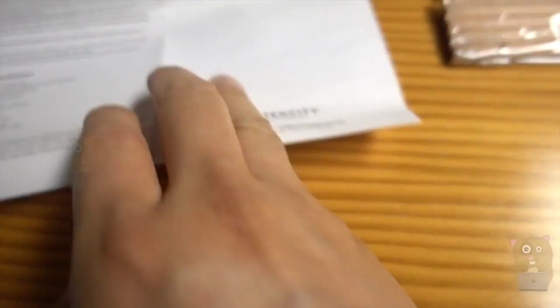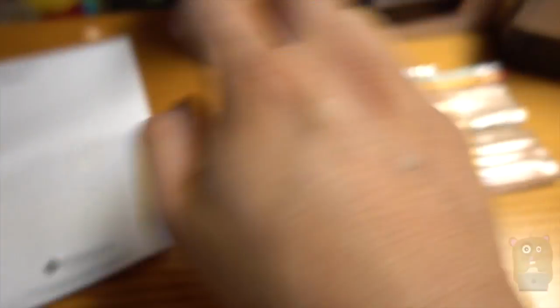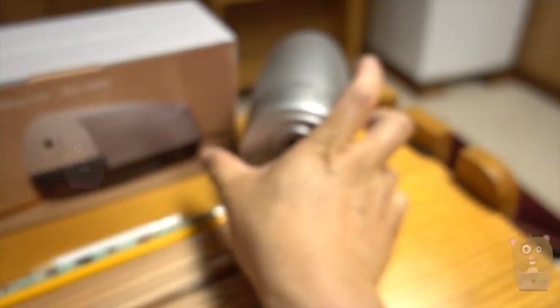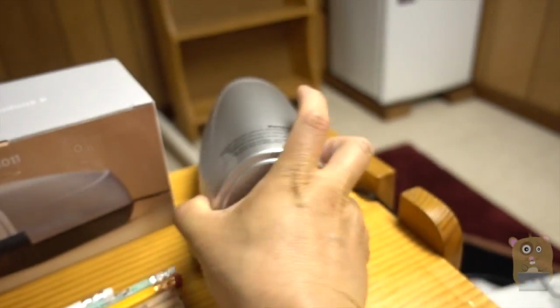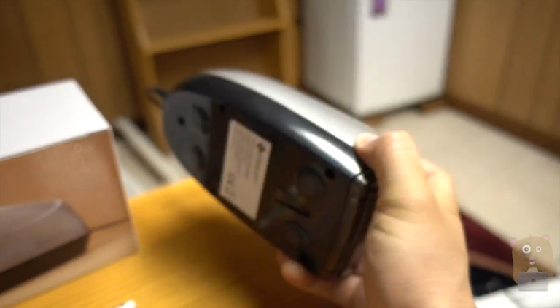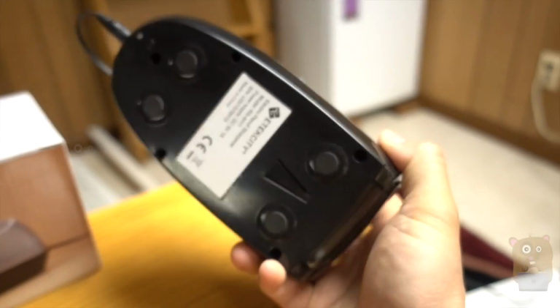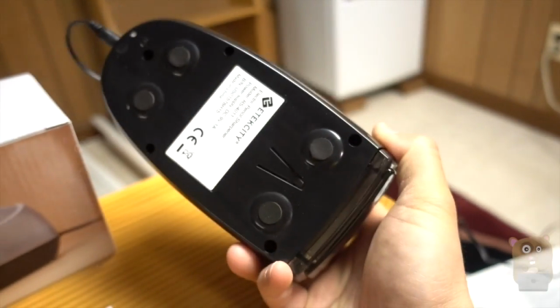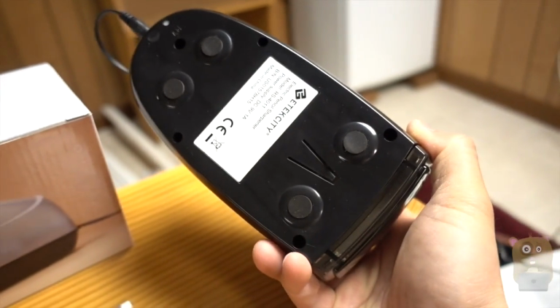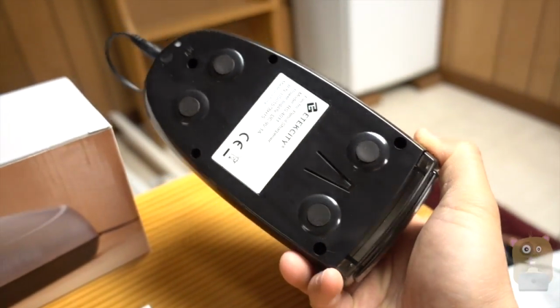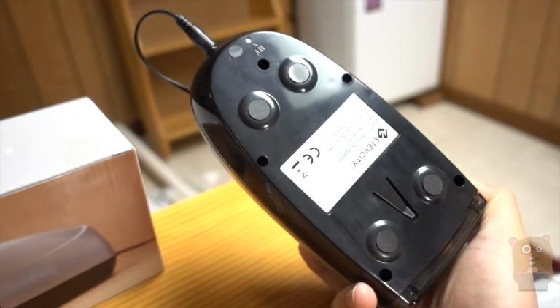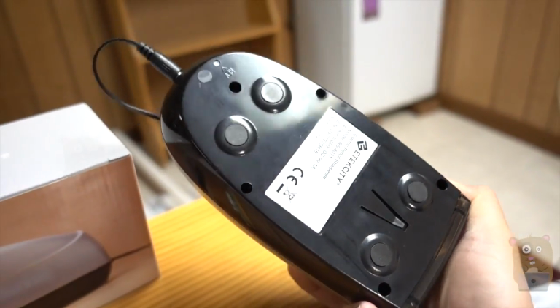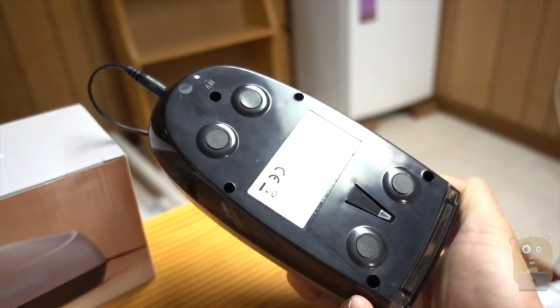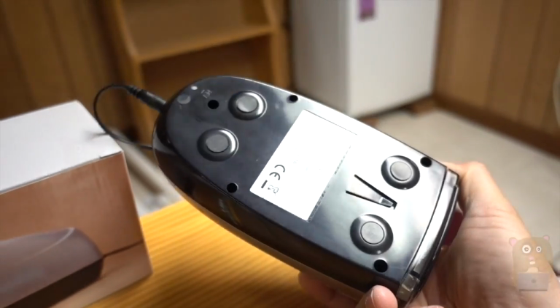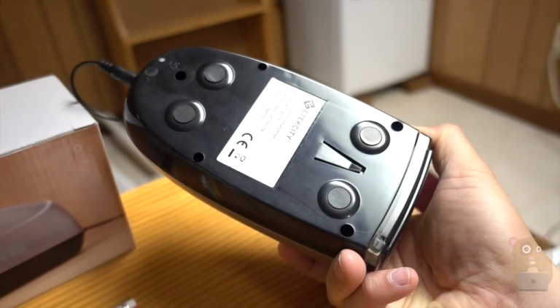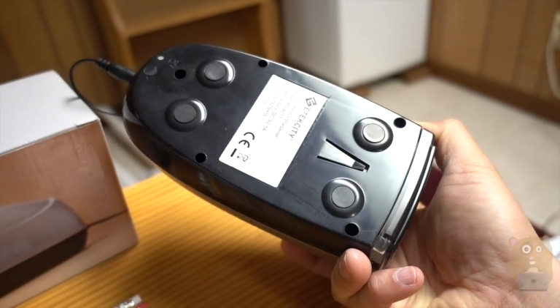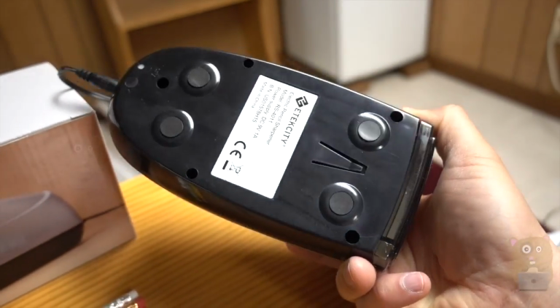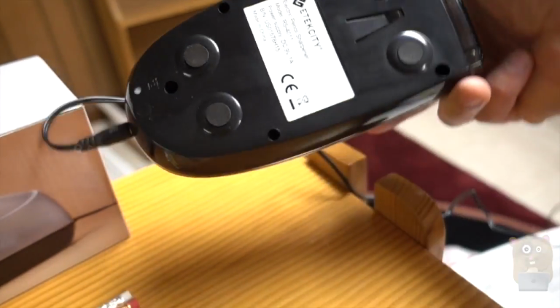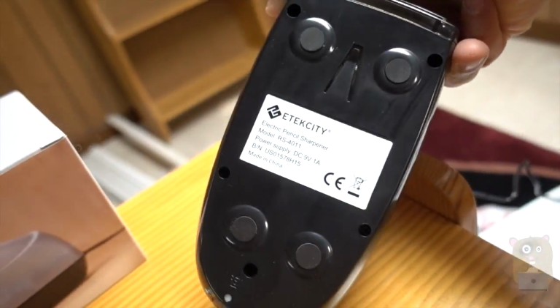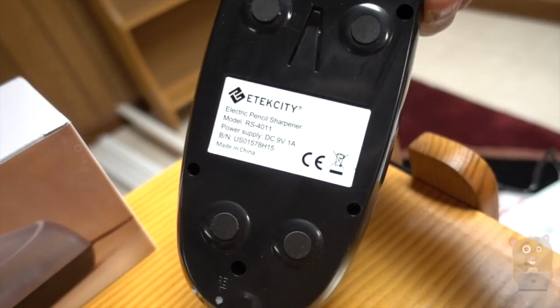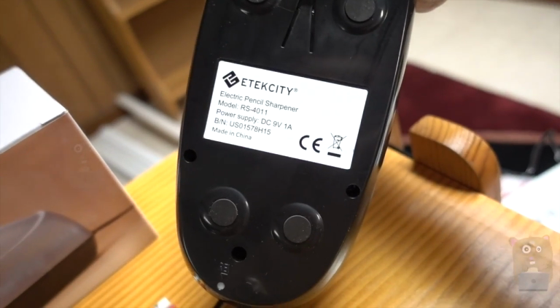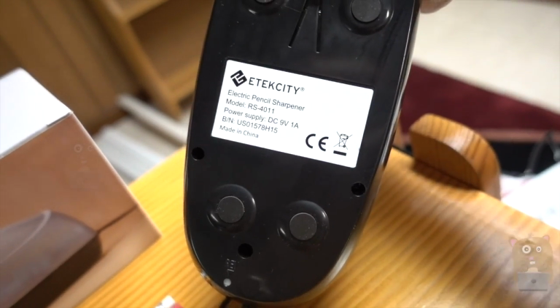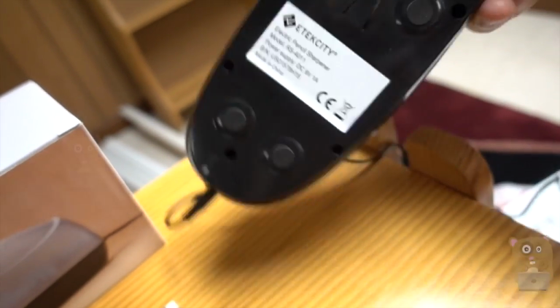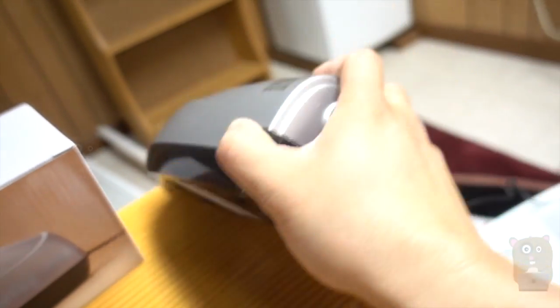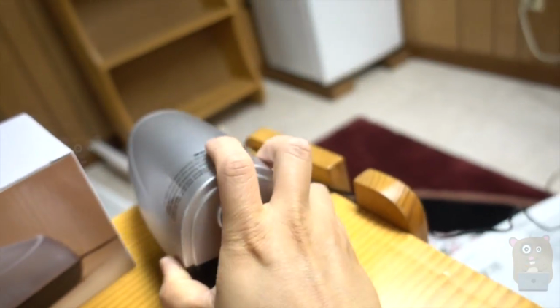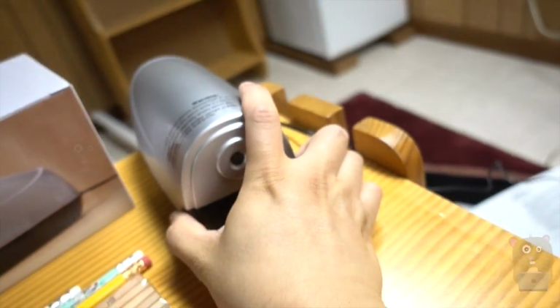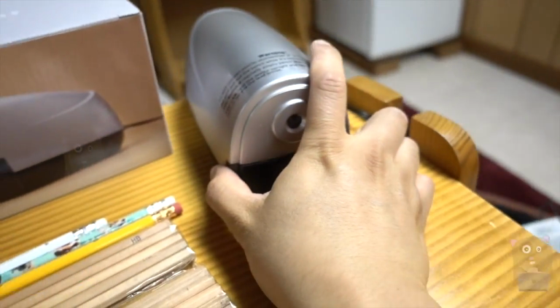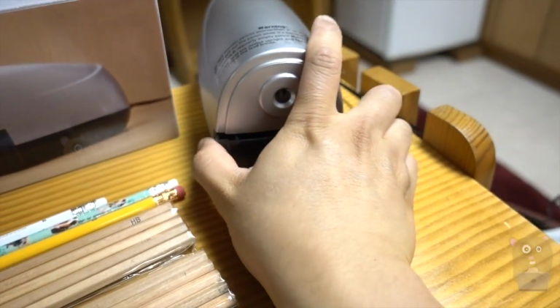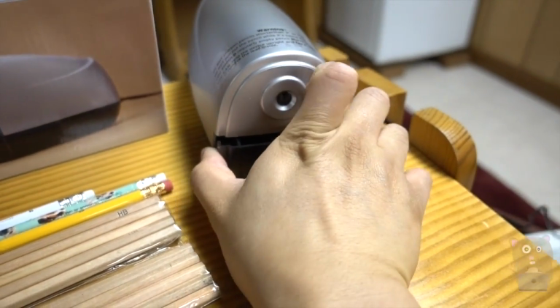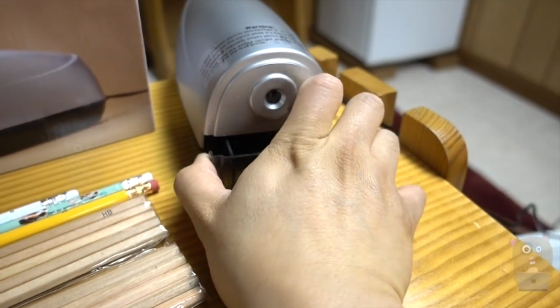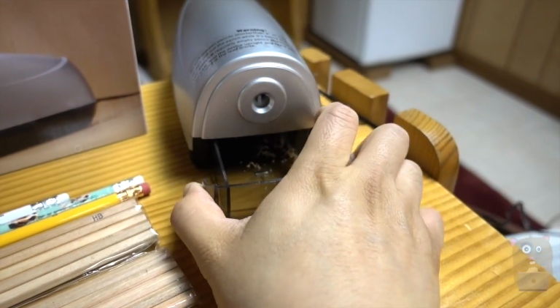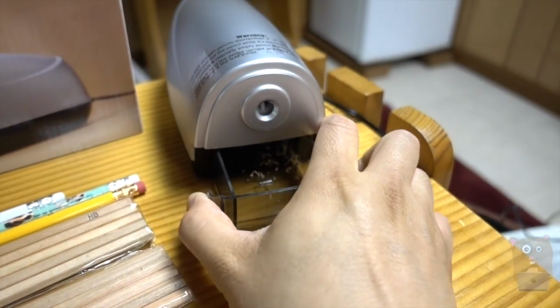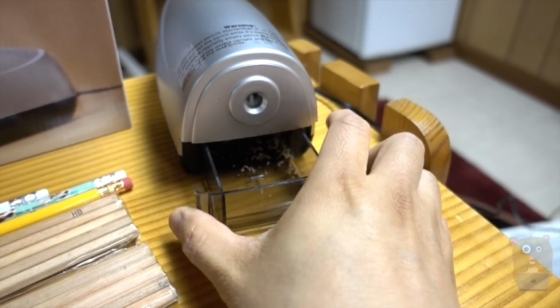For the item itself, it's a pencil sharpener — very easy to use. There are four non-slip pads on the bottom of this unit, and all the shavings are caught in here.